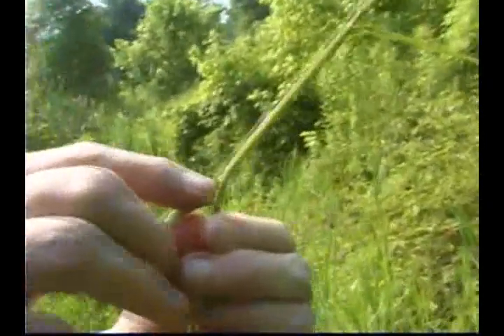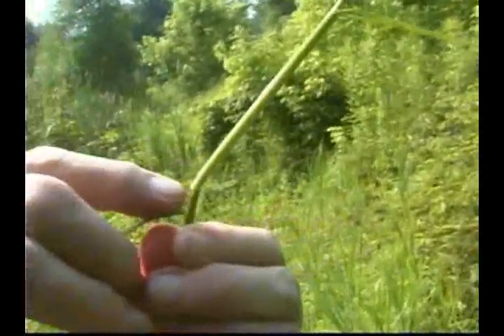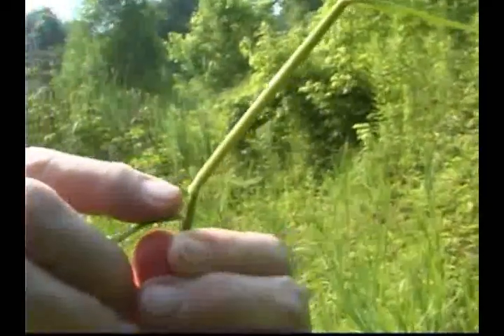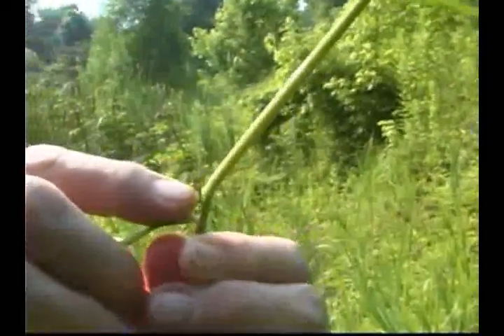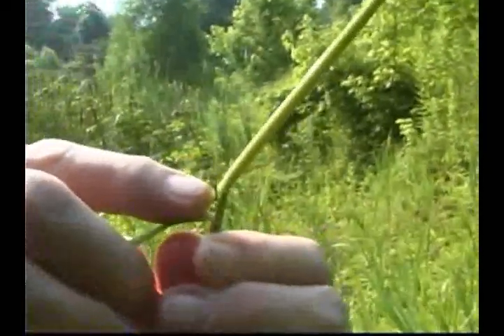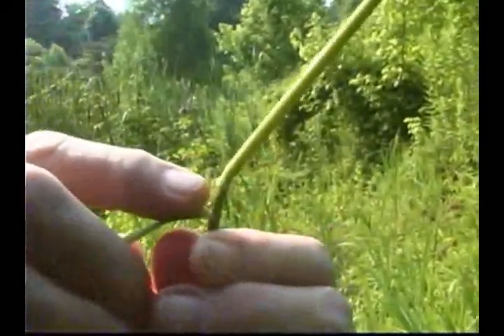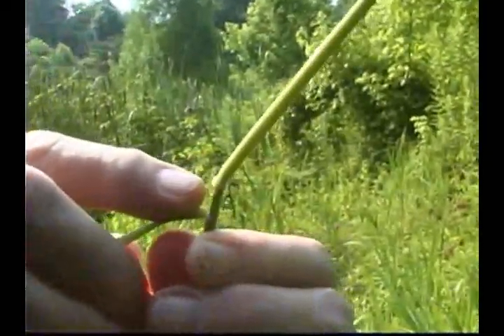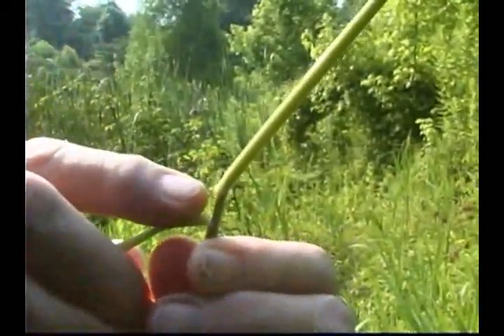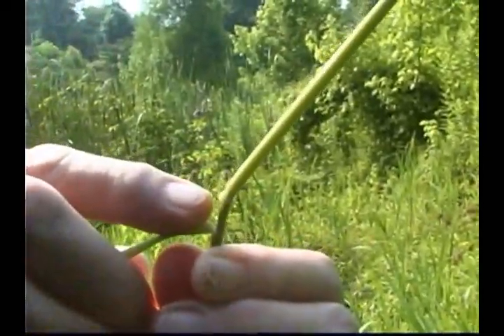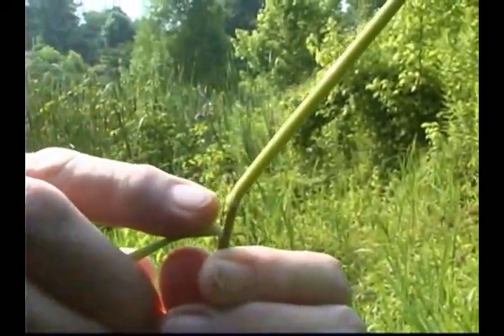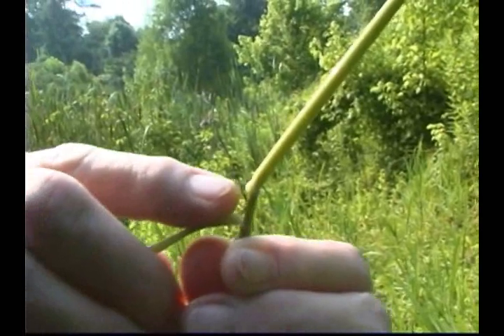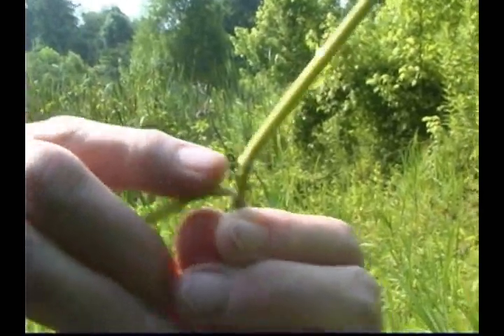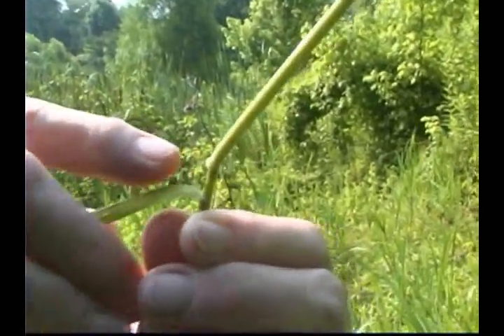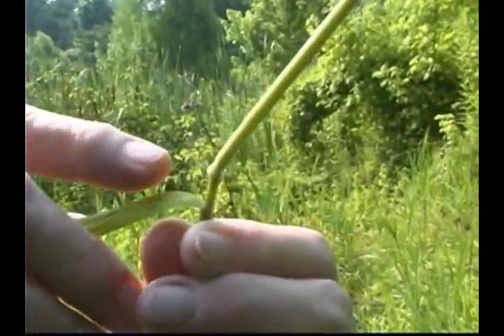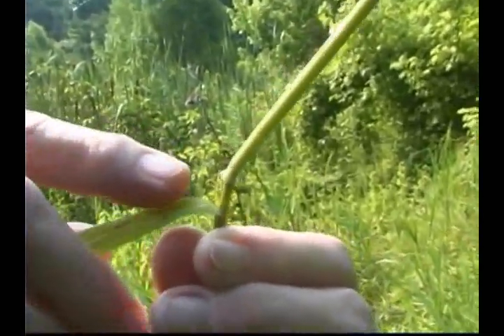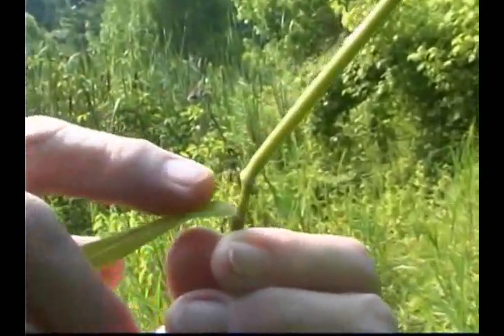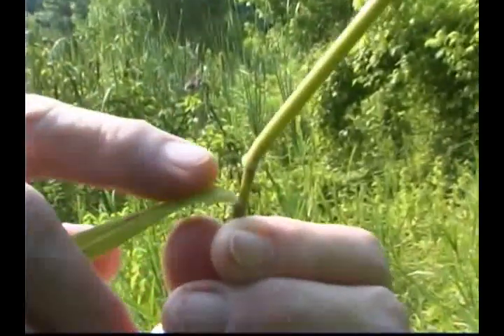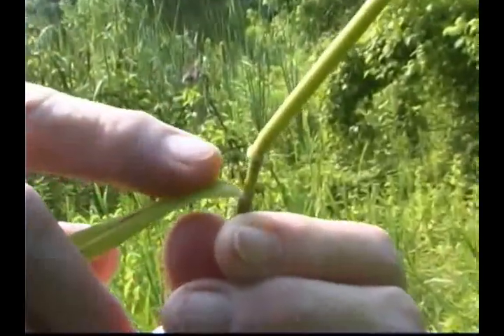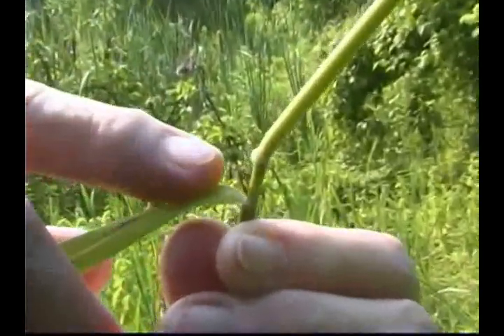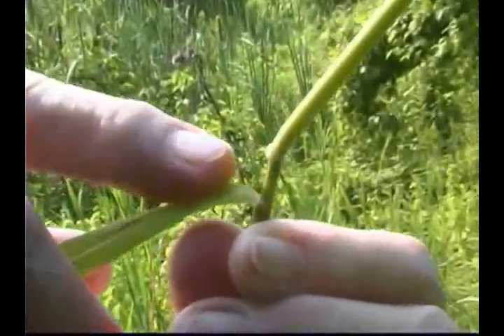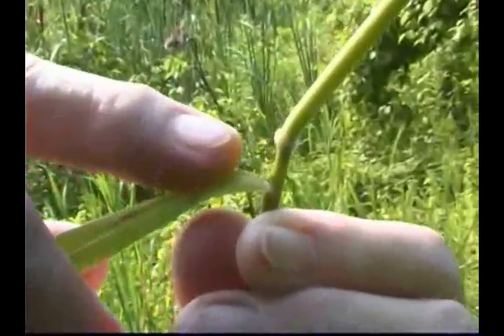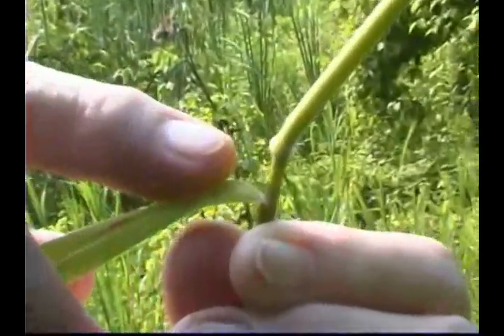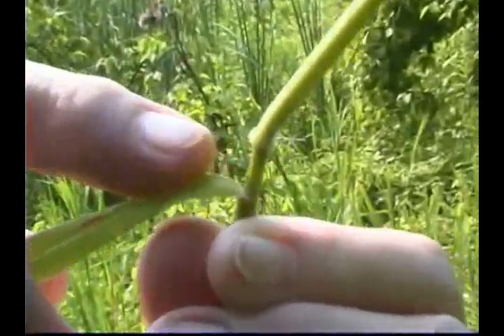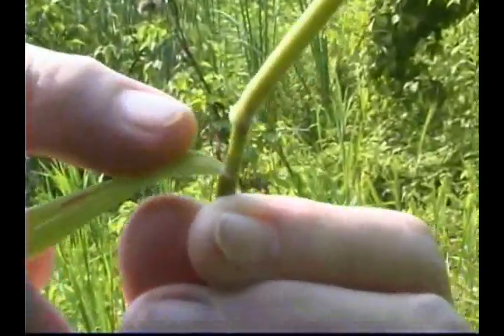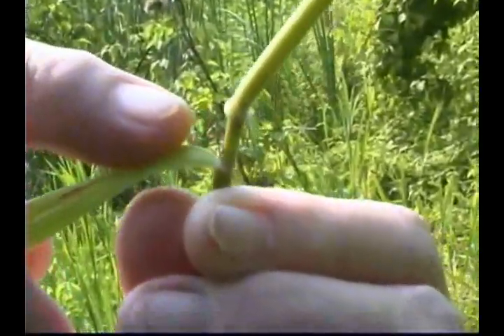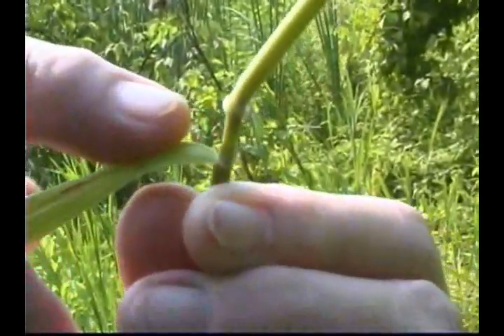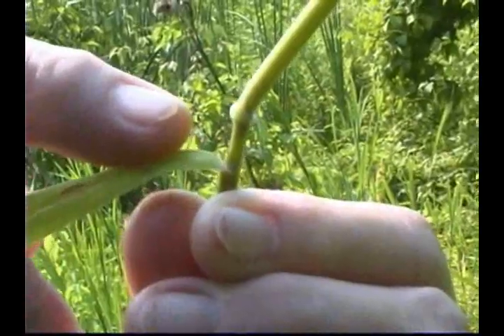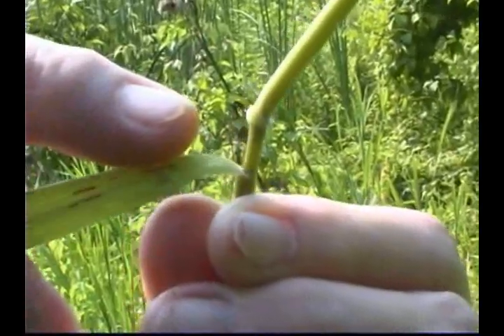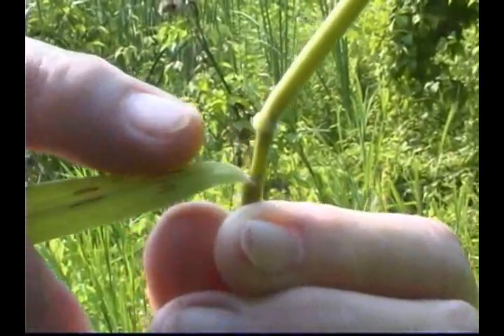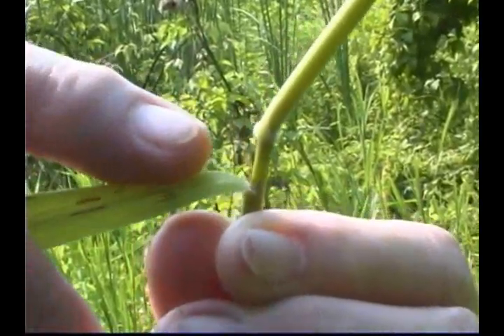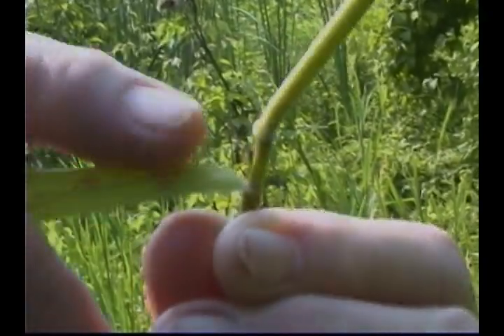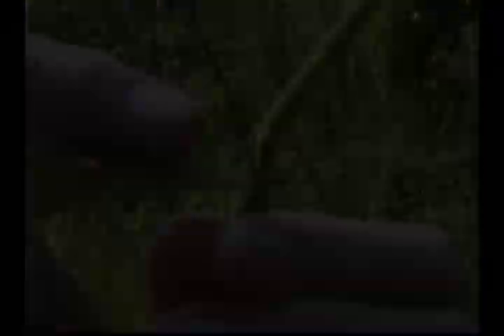The inflorescence is a narrow panicle with mostly ascending branches. The spikelets are flattened, 4 to 5 millimeters long and 1 millimeter wide, and often purplish-brown.